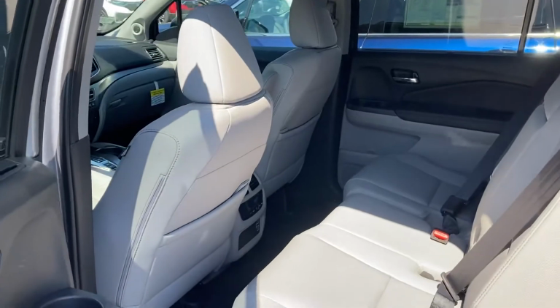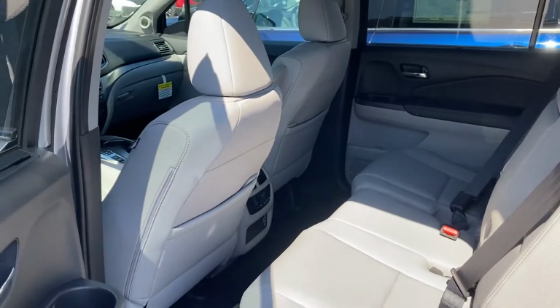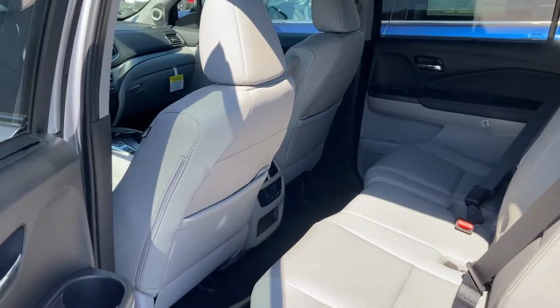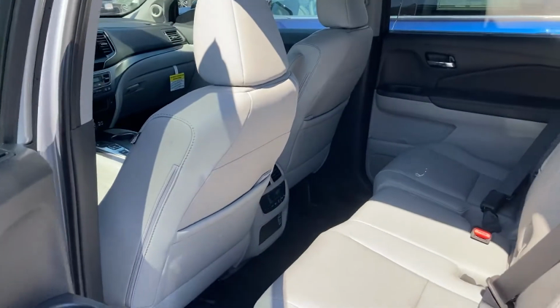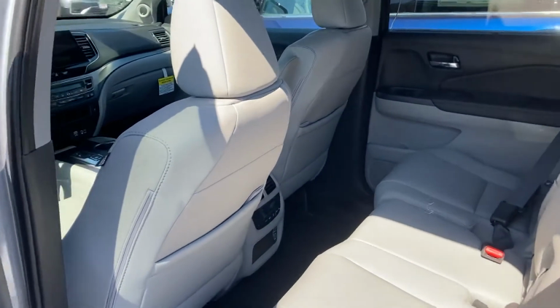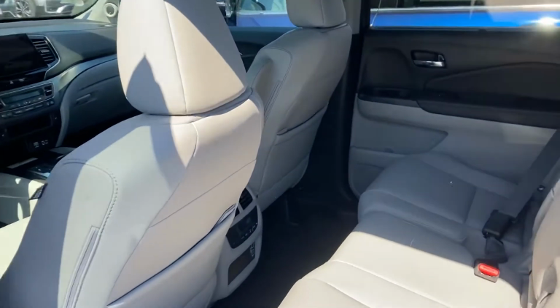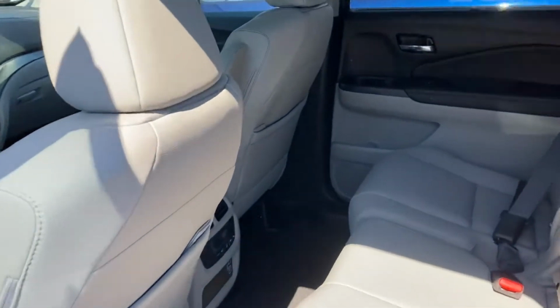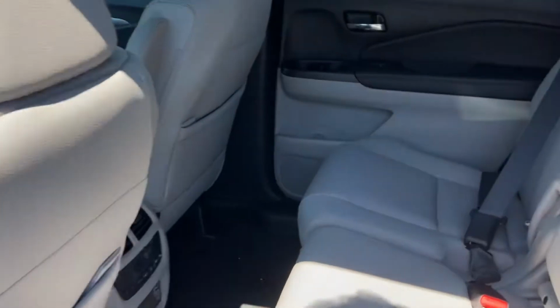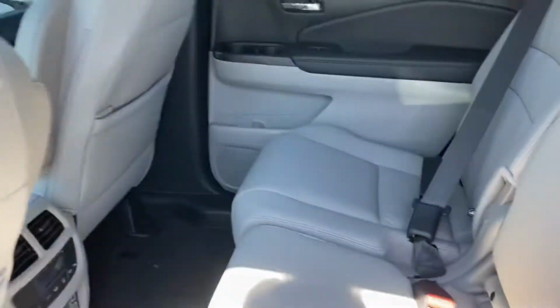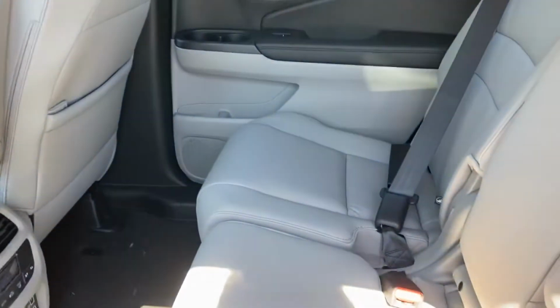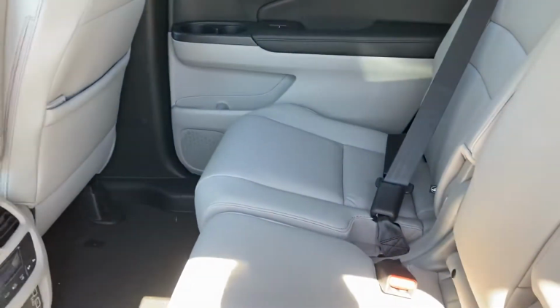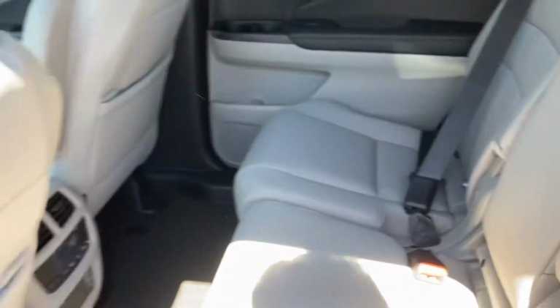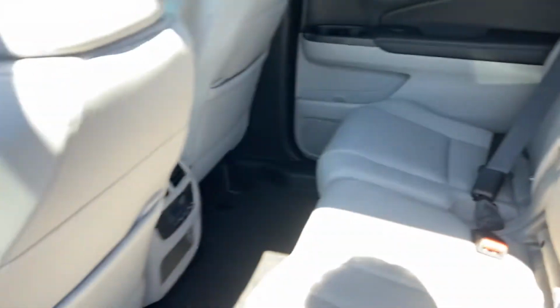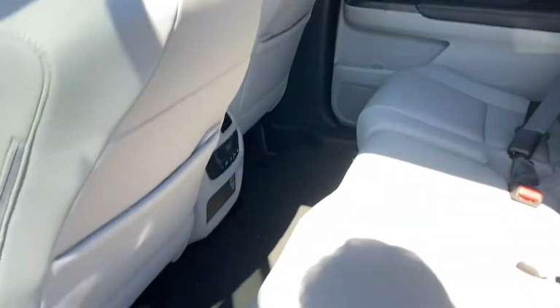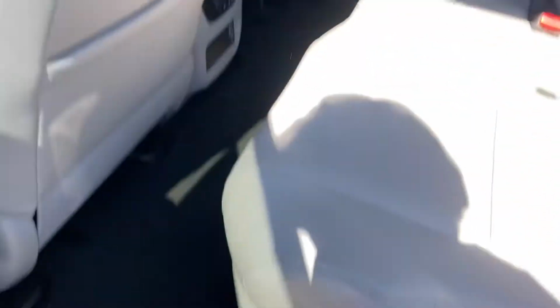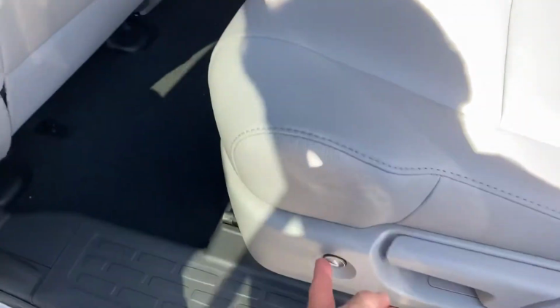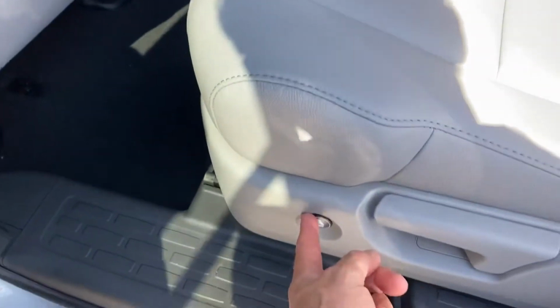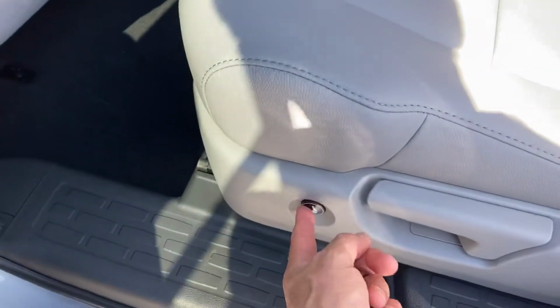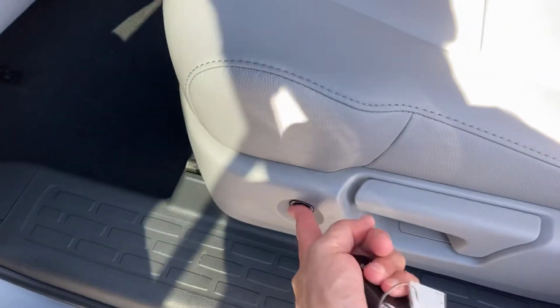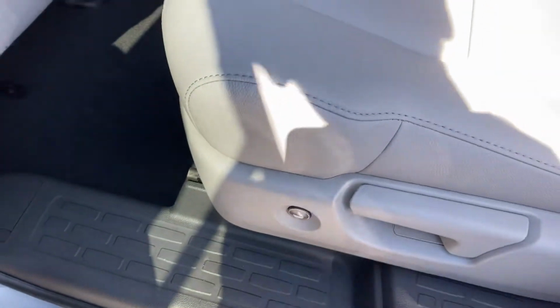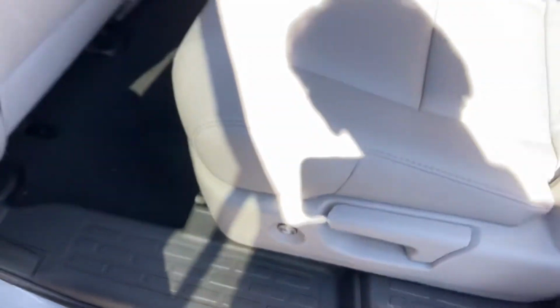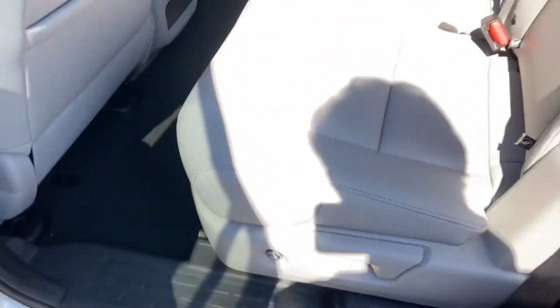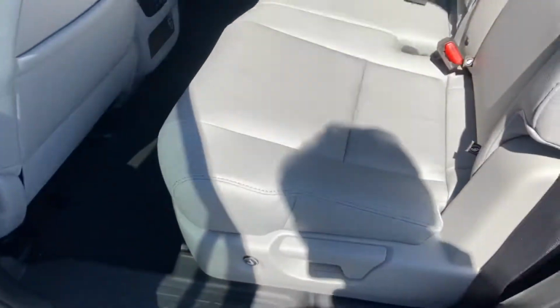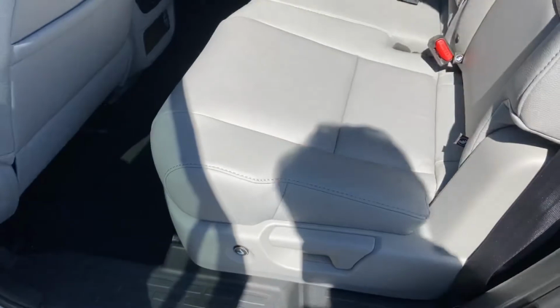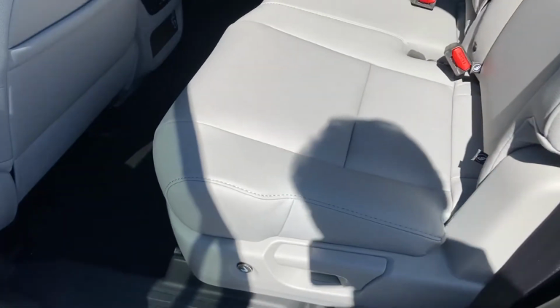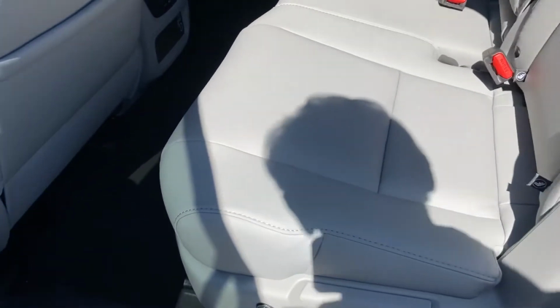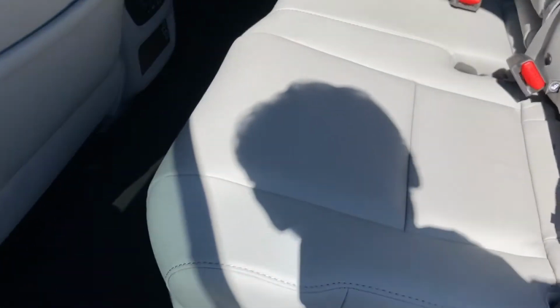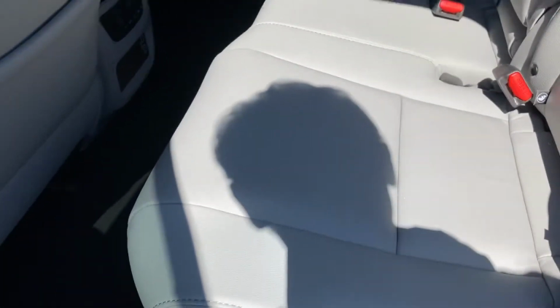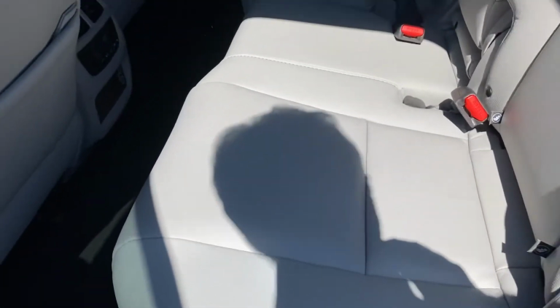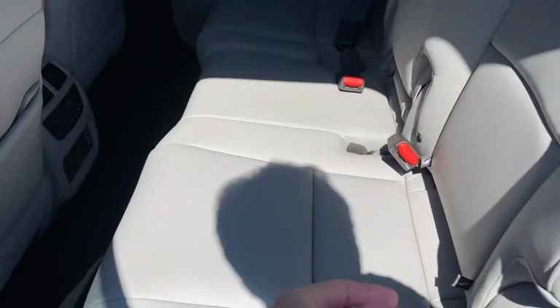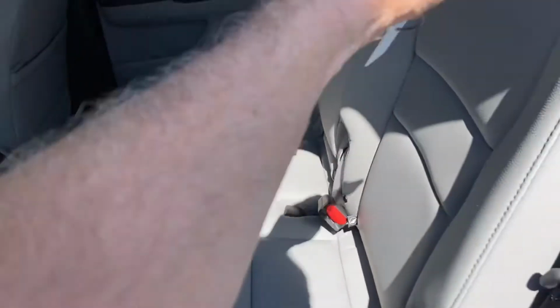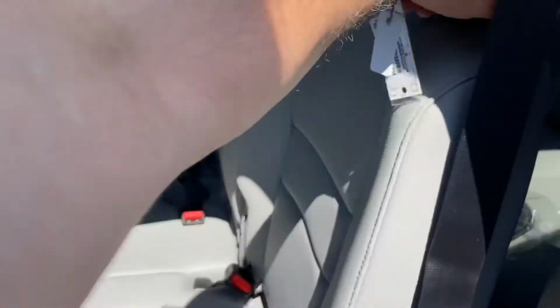It's the only car in the market that actually fits eight passengers comfortably, and with the push of a button right there you can release the seat. I'm going to do it from the back.